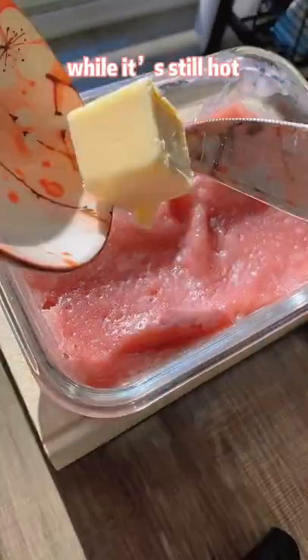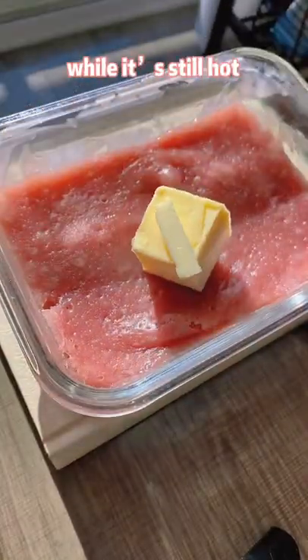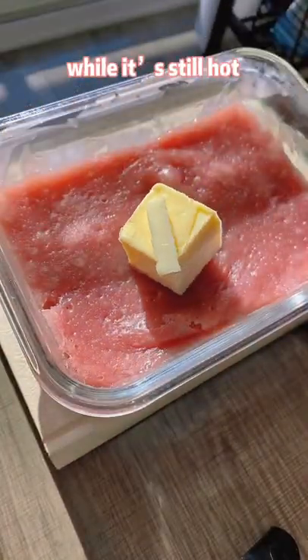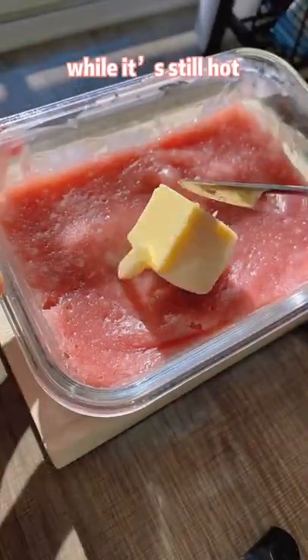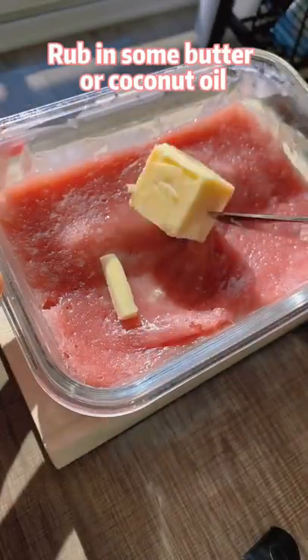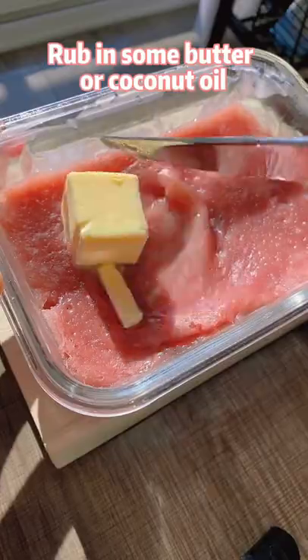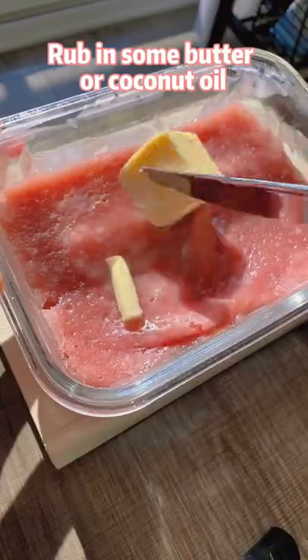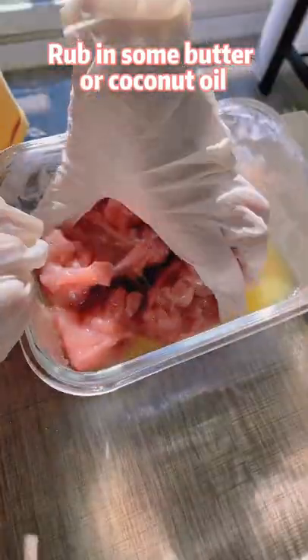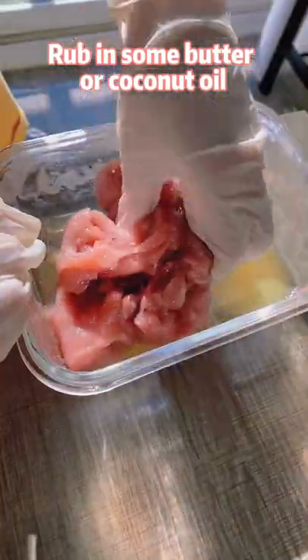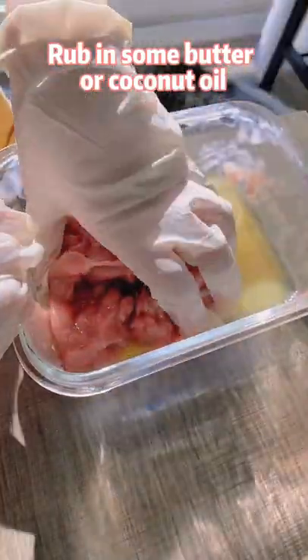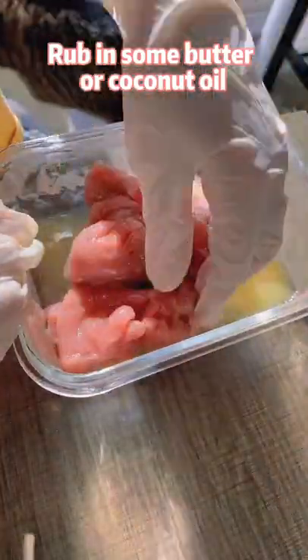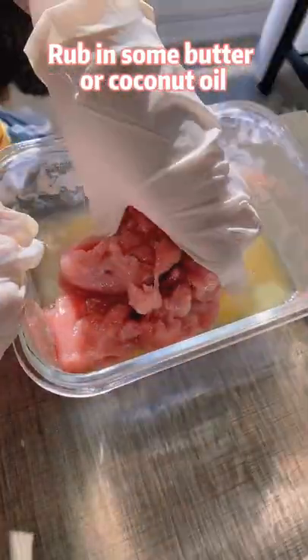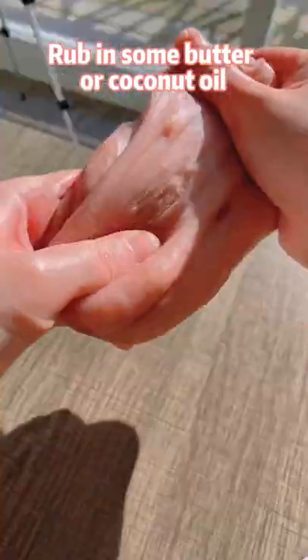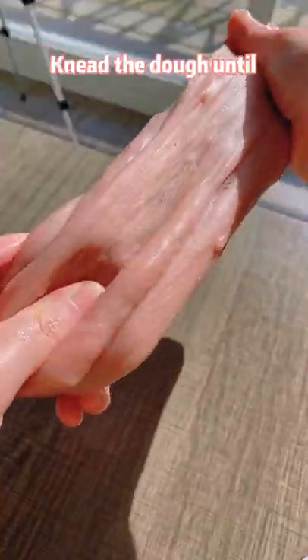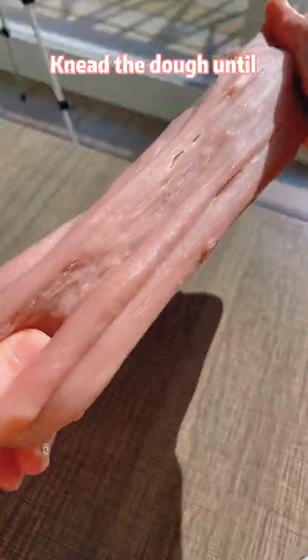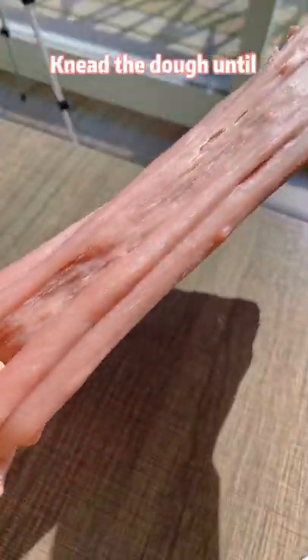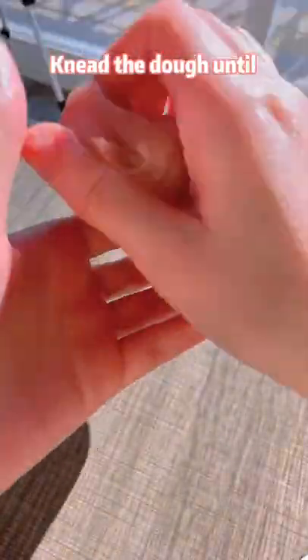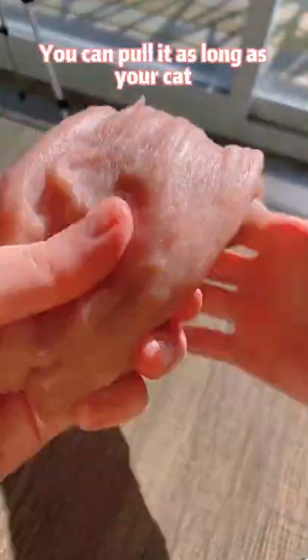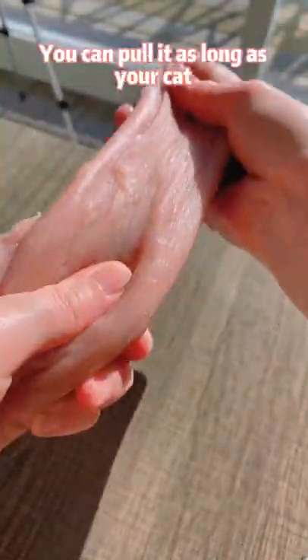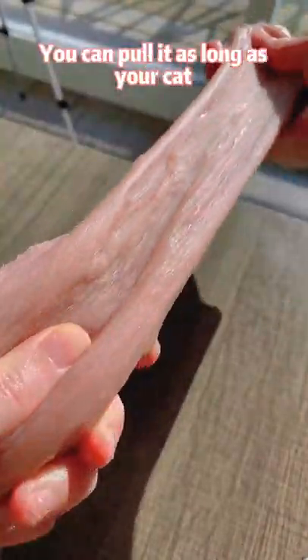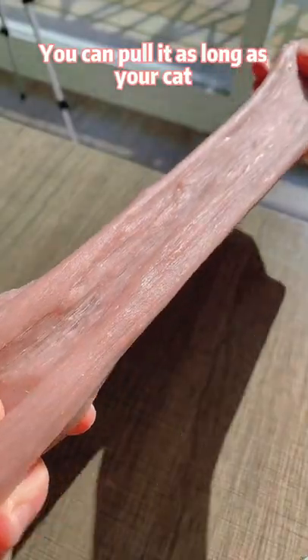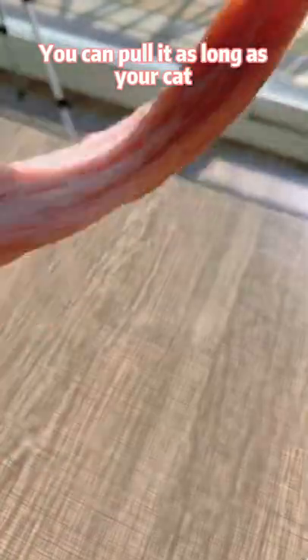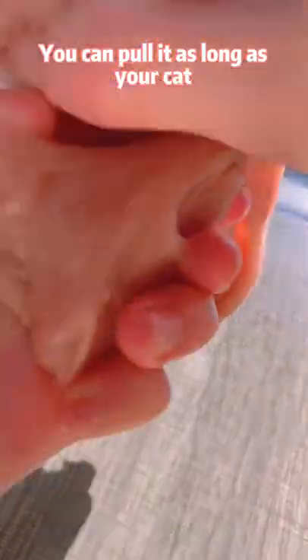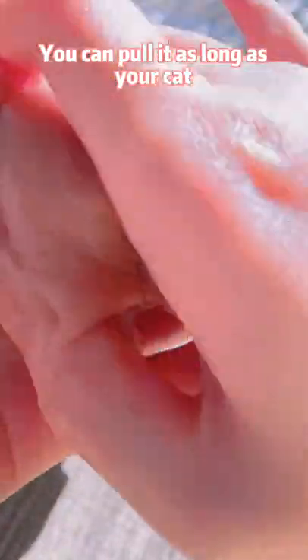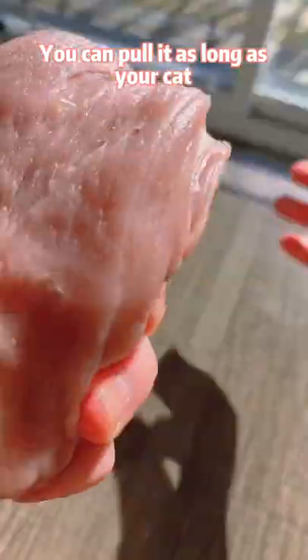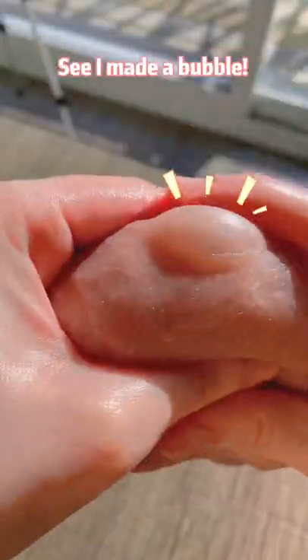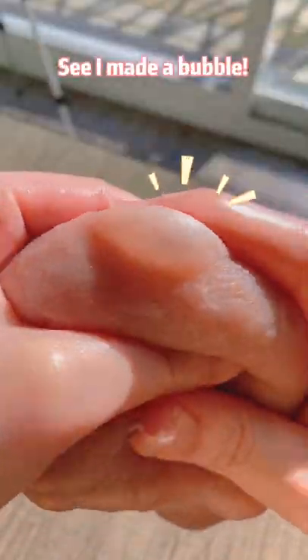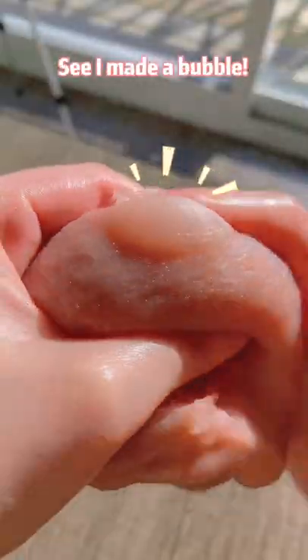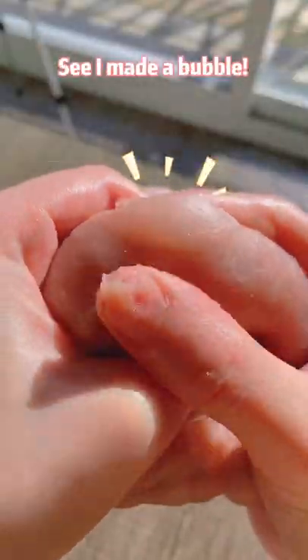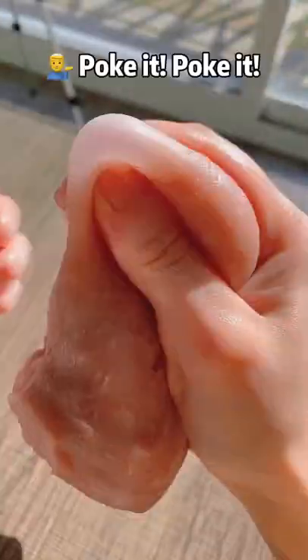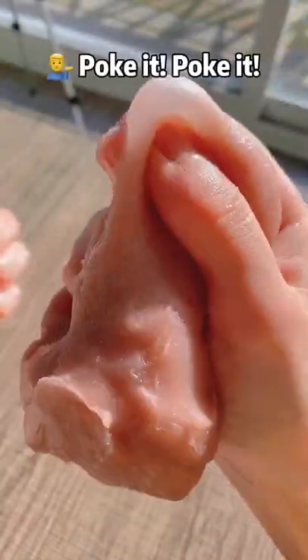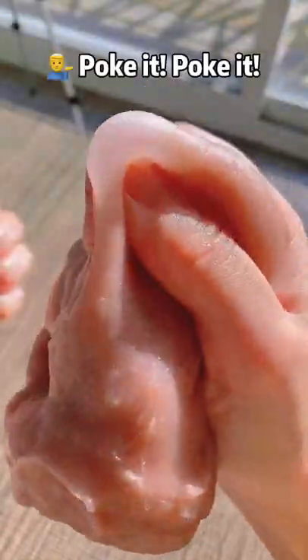While it's still hot, rub in some butter or coconut oil. Knead the dough until you can pull it as long as your cat. I made a bubble — poke it, poke it!